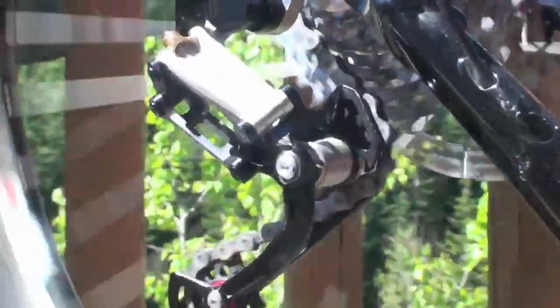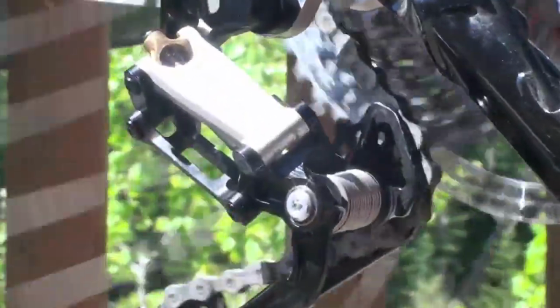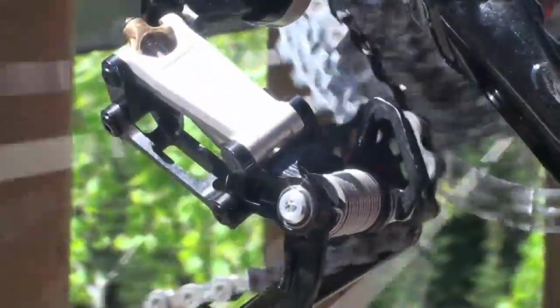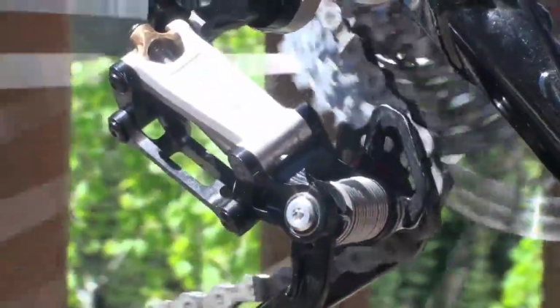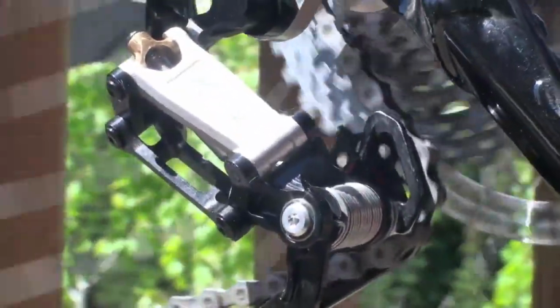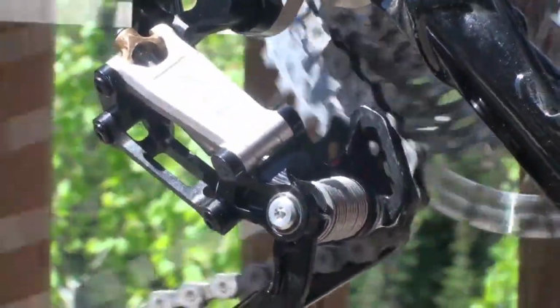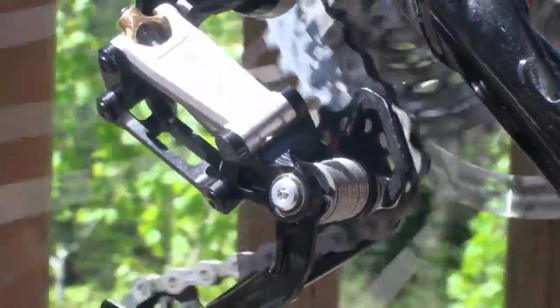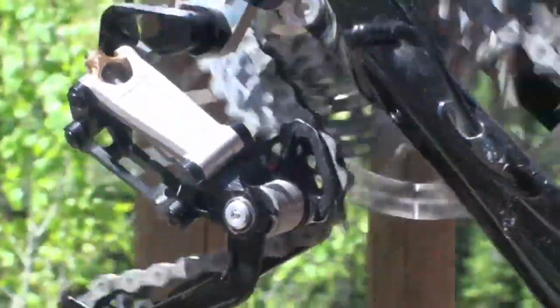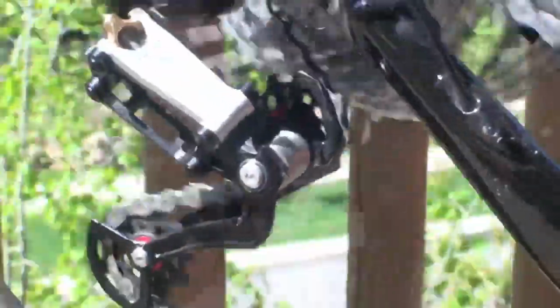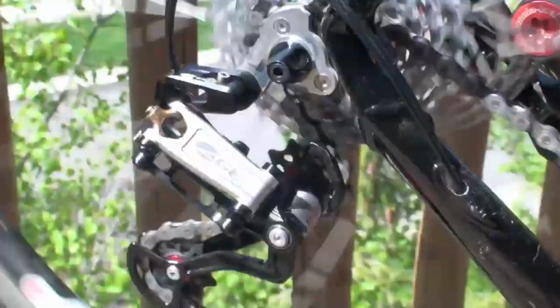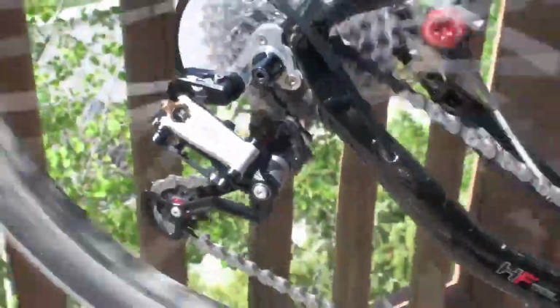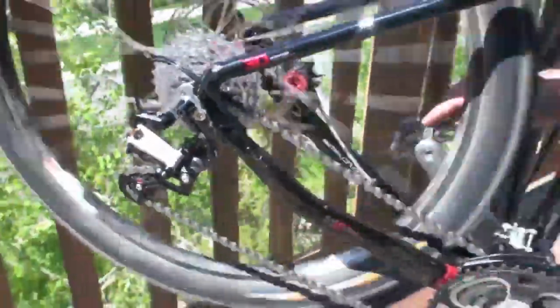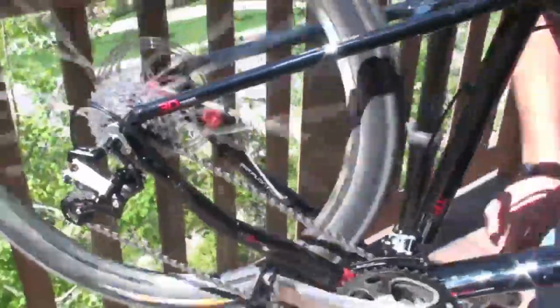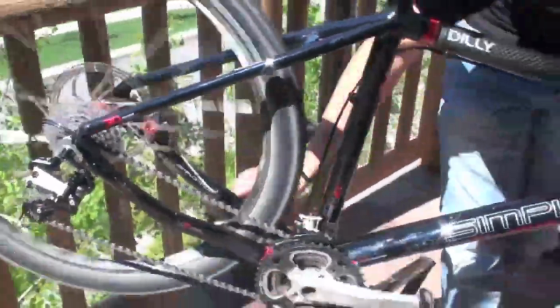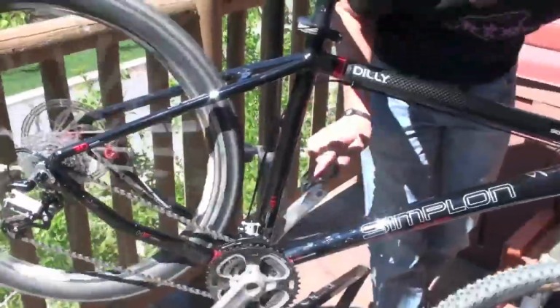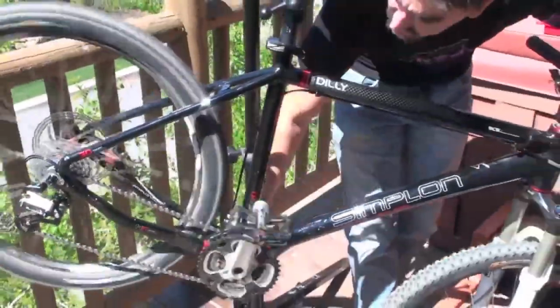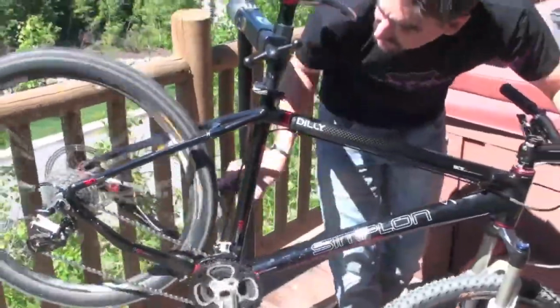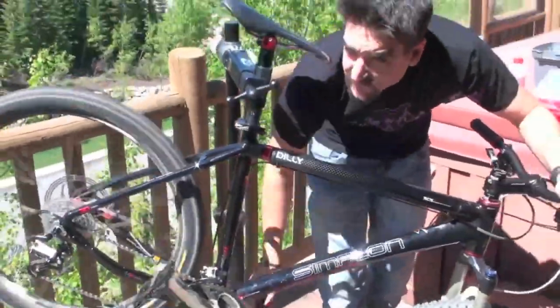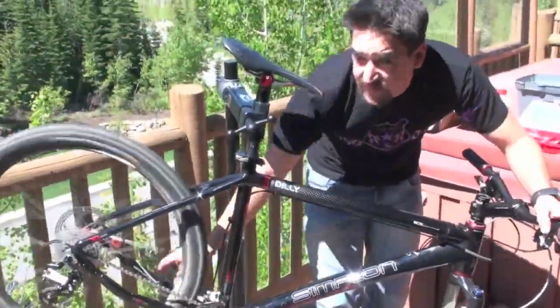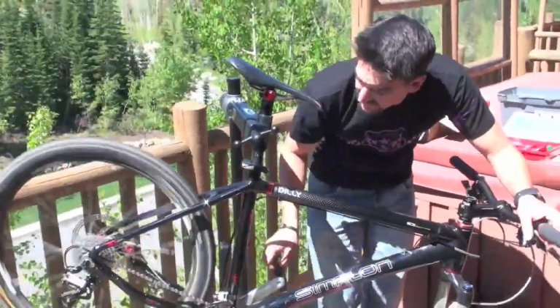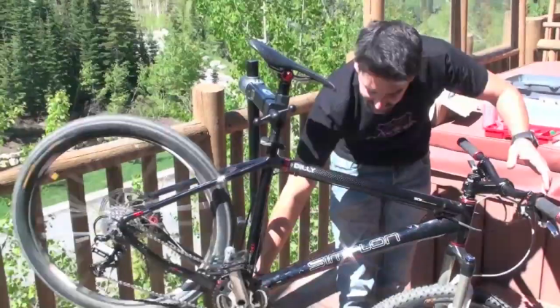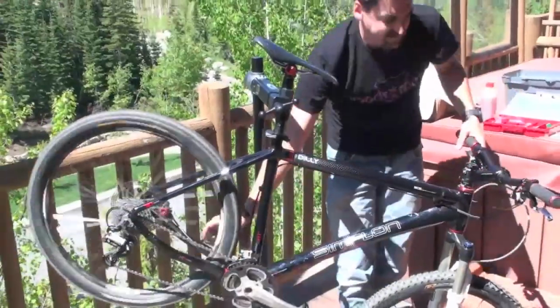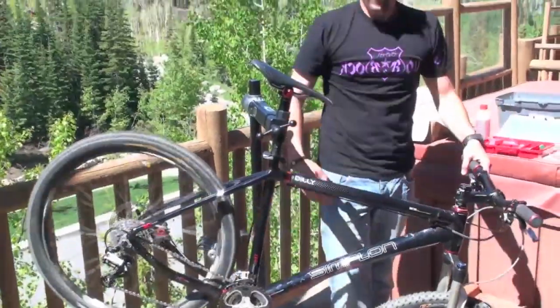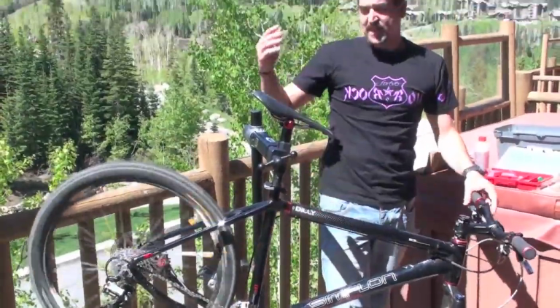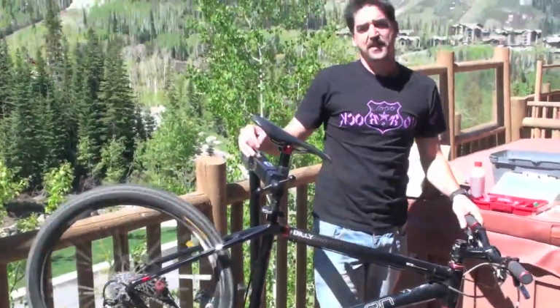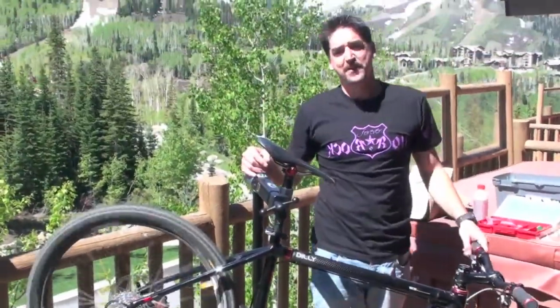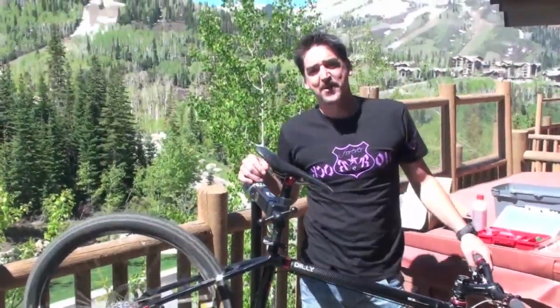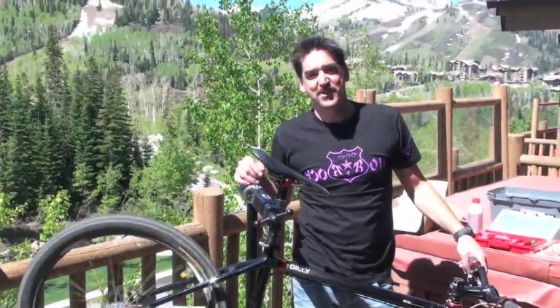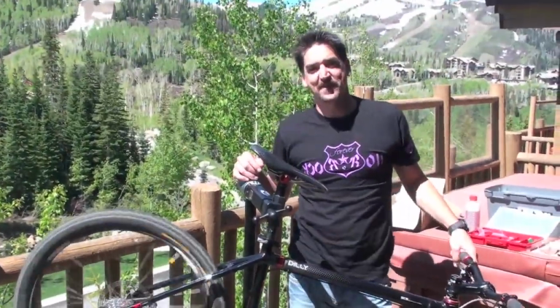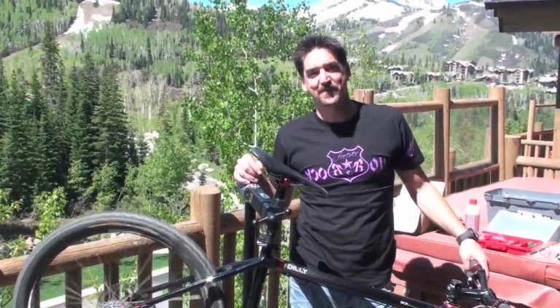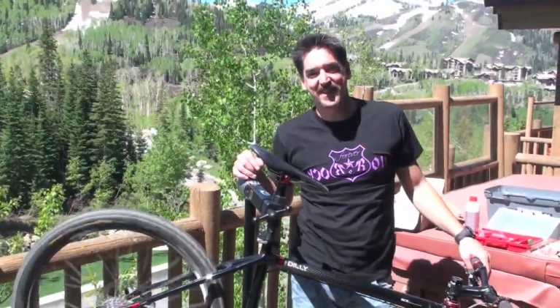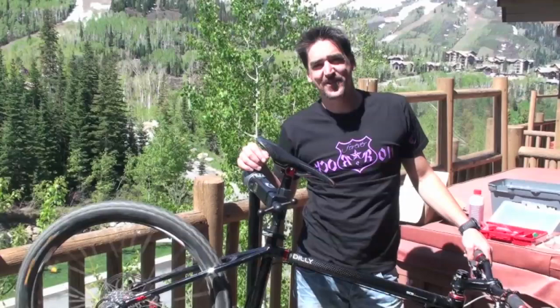The system is compatible with 8, 9, and 10 speed by just changing one part. And that's it about the brand new Age system here in Park City, Utah.